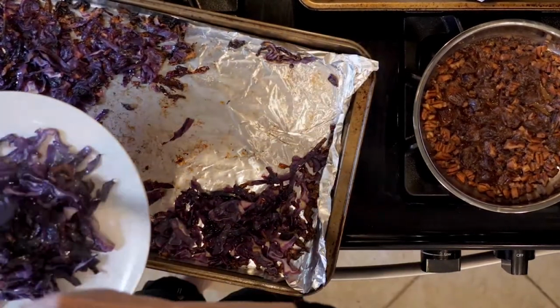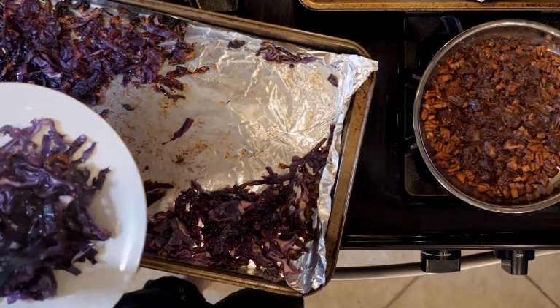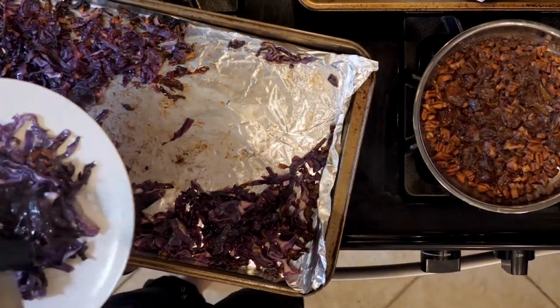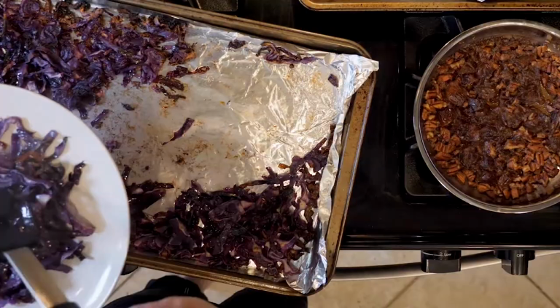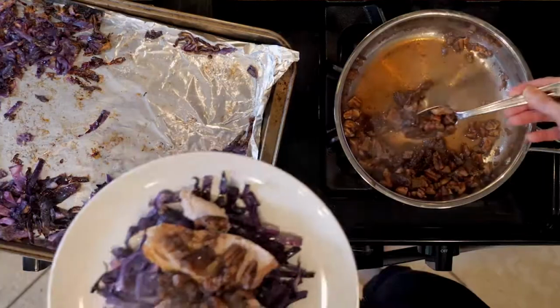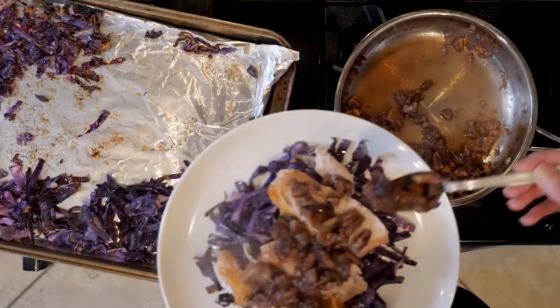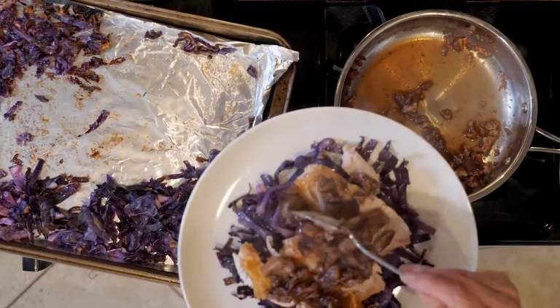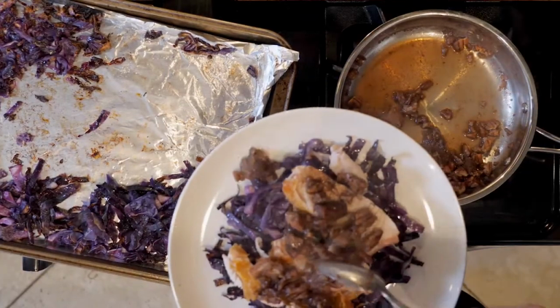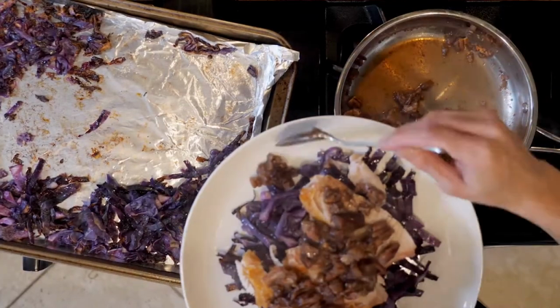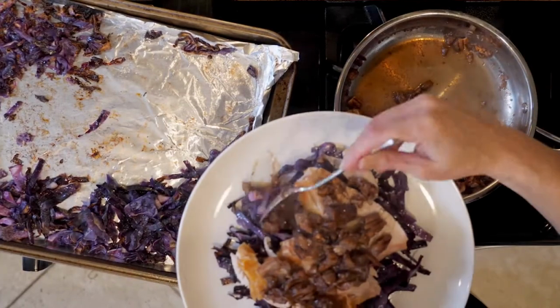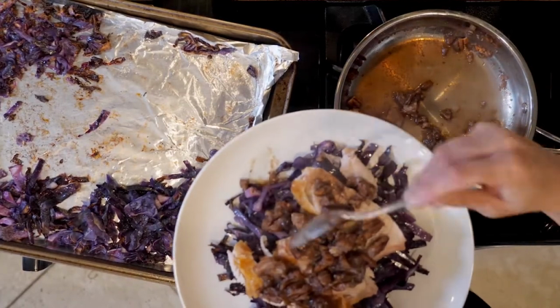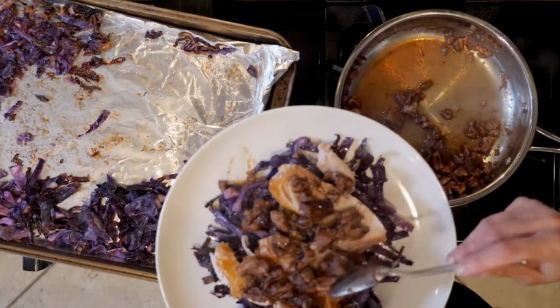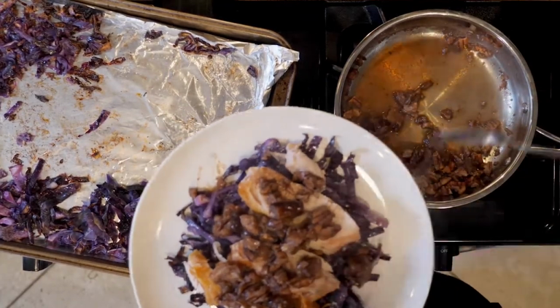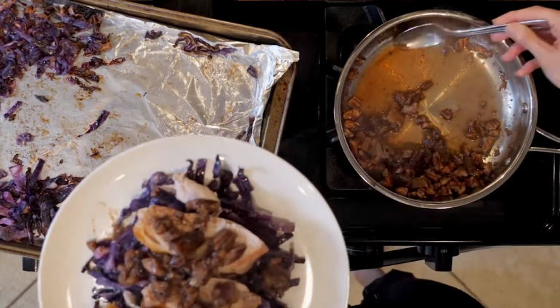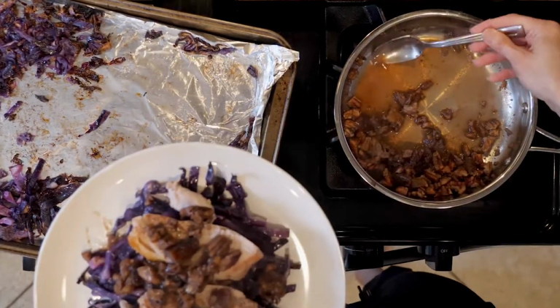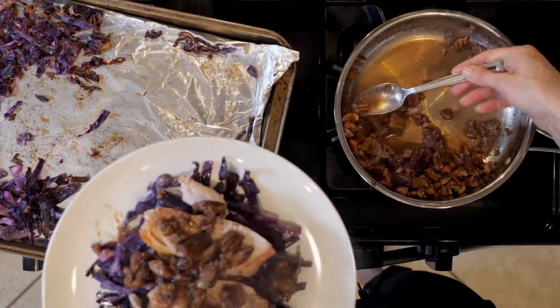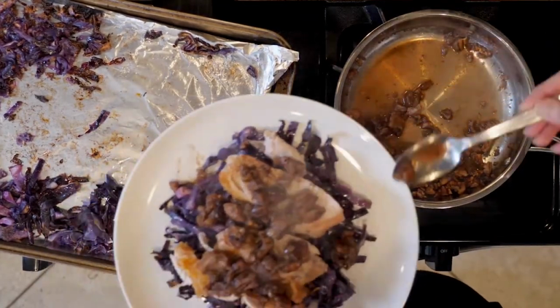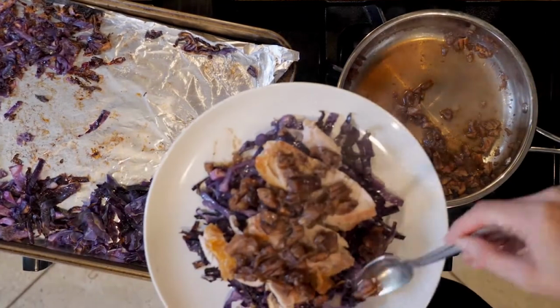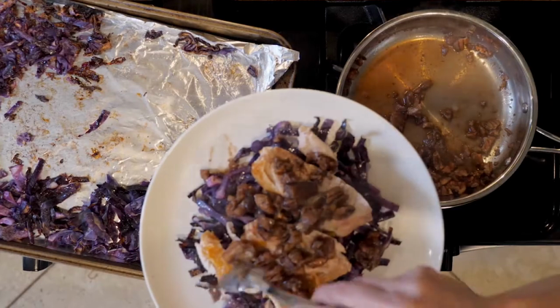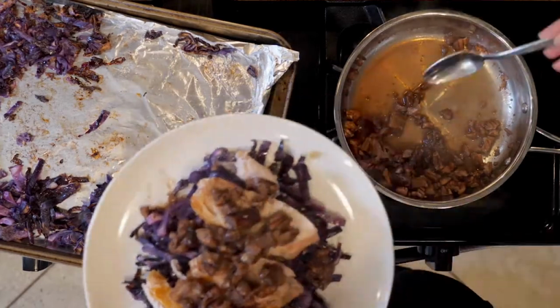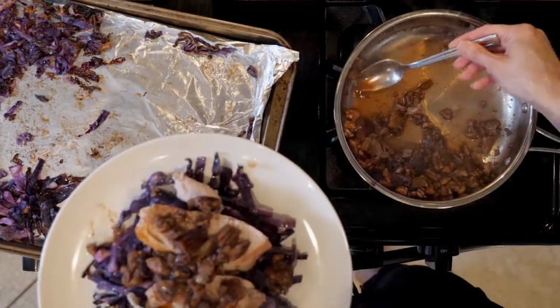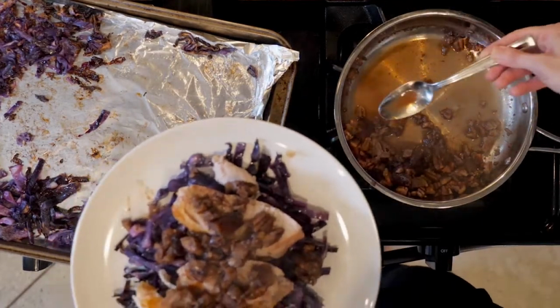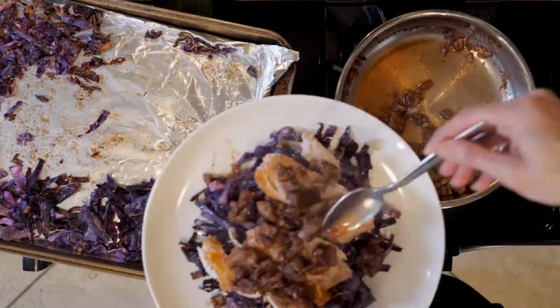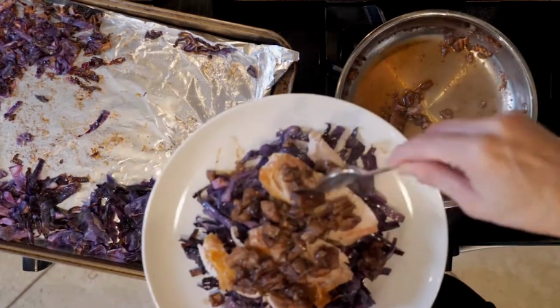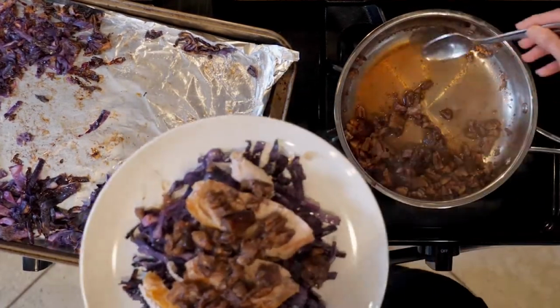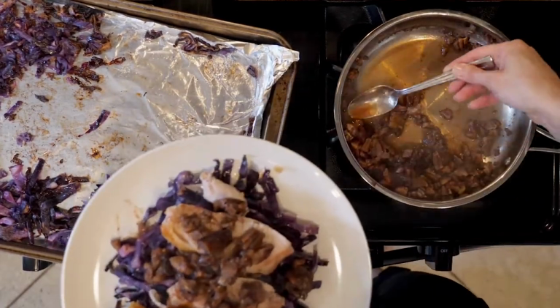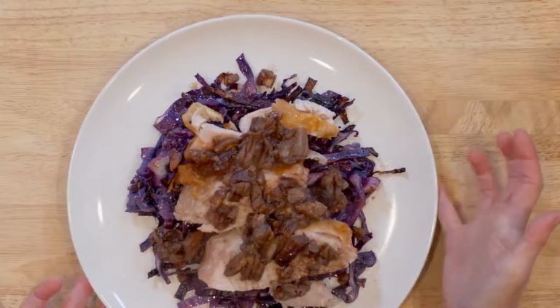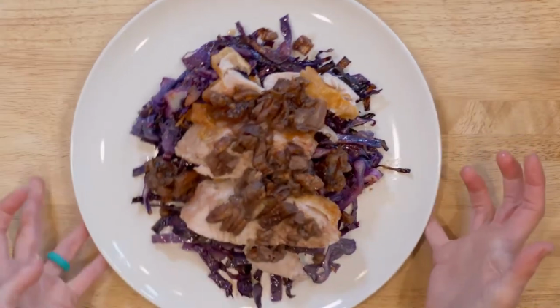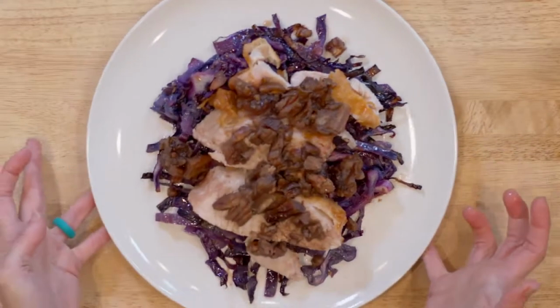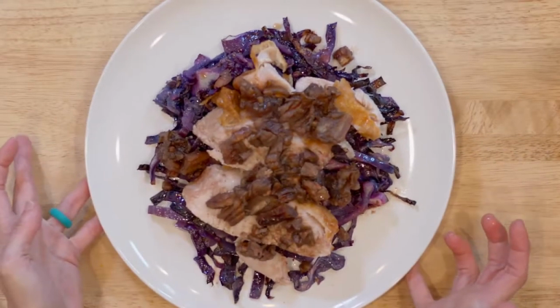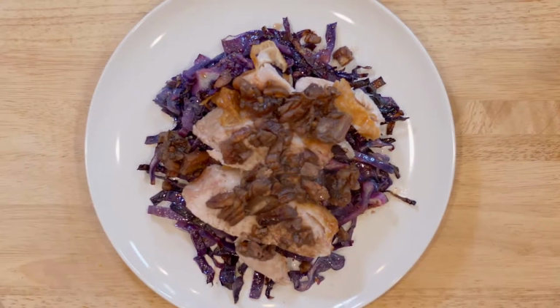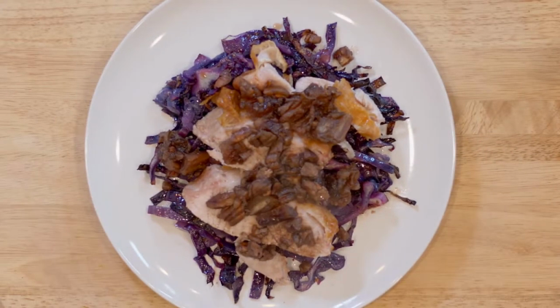After the turkey has rested and the cabbage is cooked, place some cabbage on a plate, top with half the turkey breast, and top that with some of the date and pecan mixture, making sure to drizzle some of the vinegar on everything.